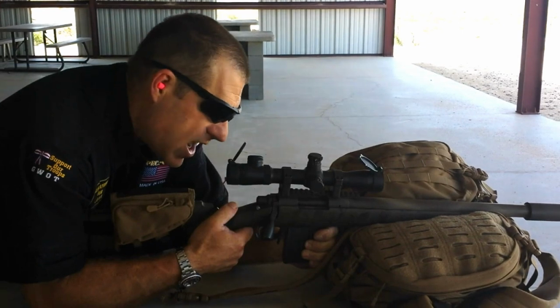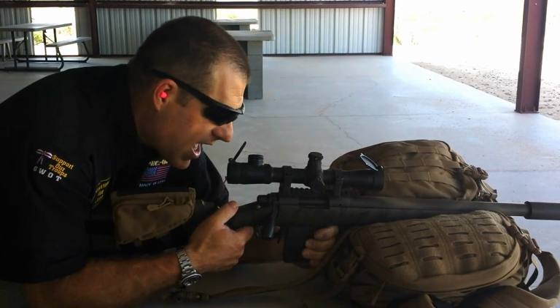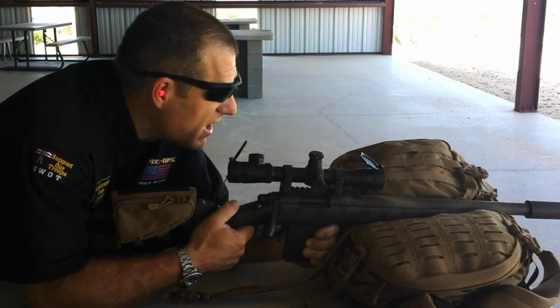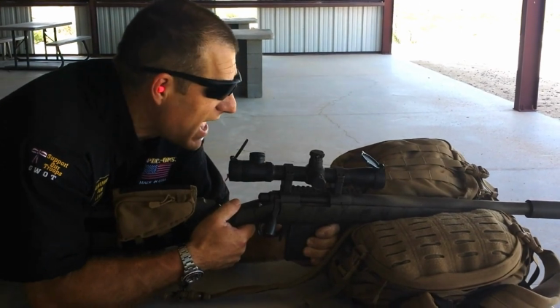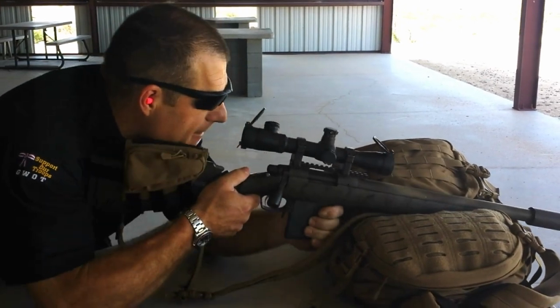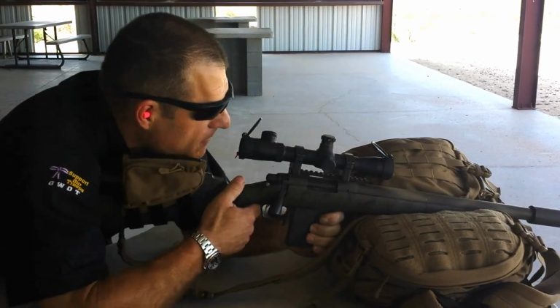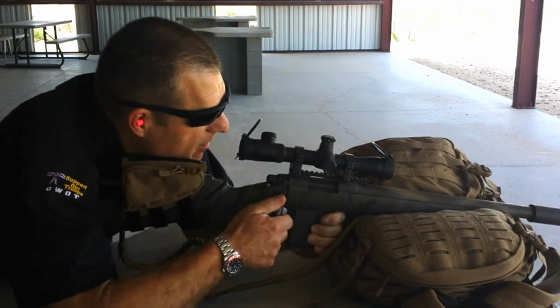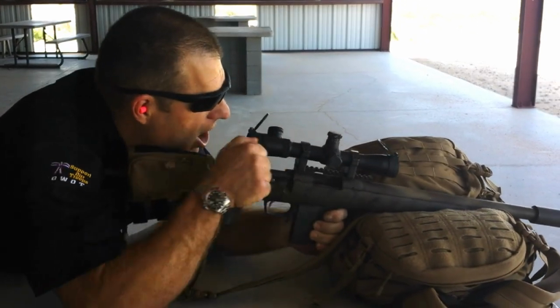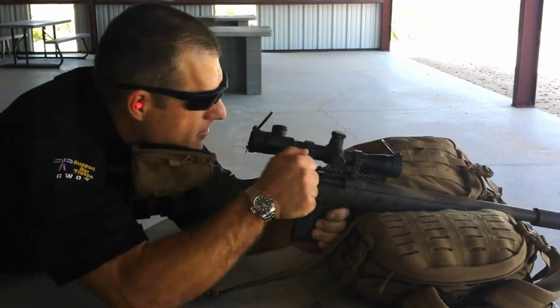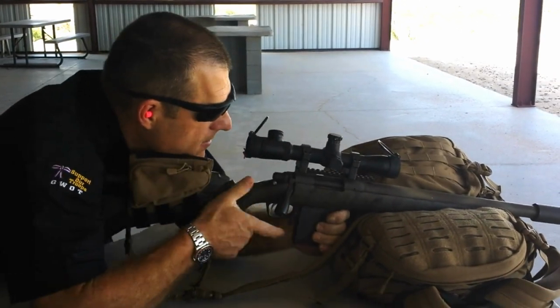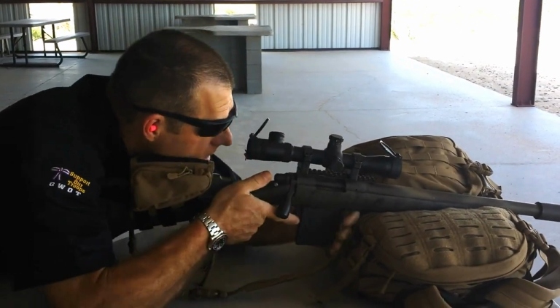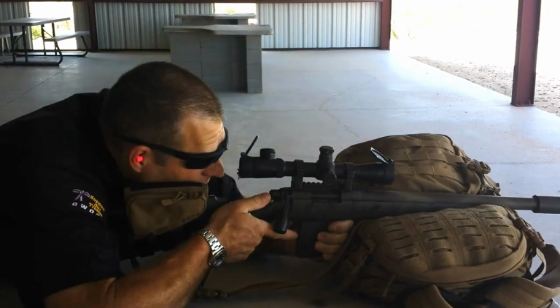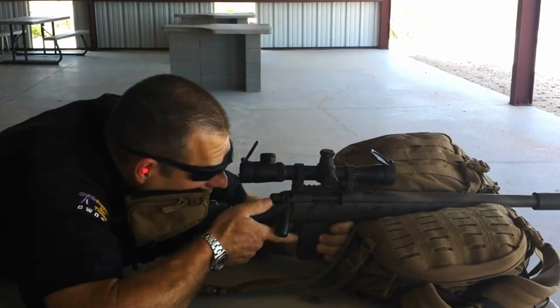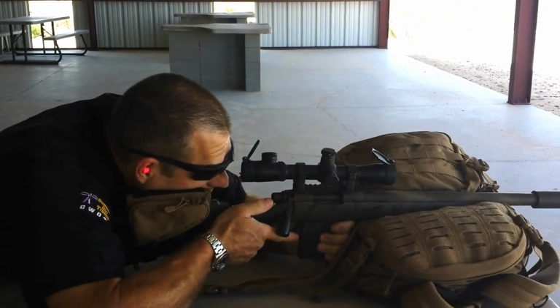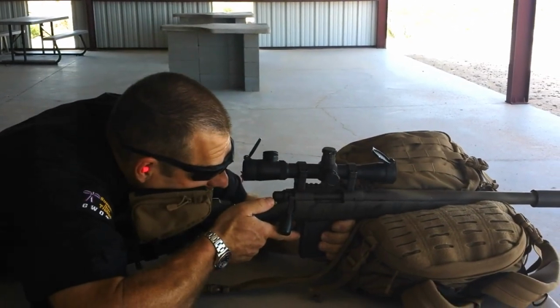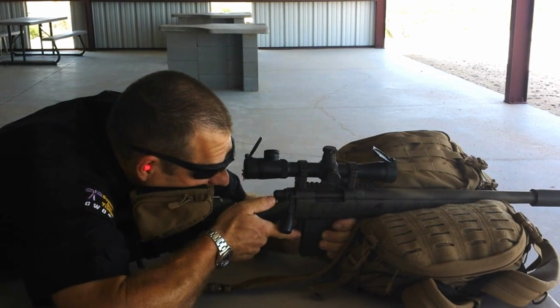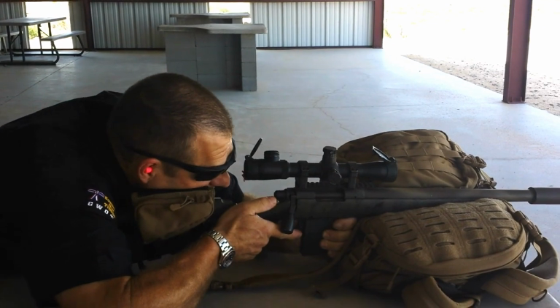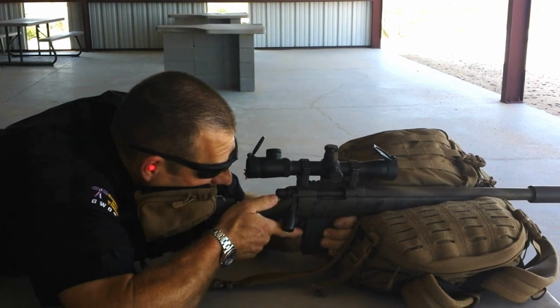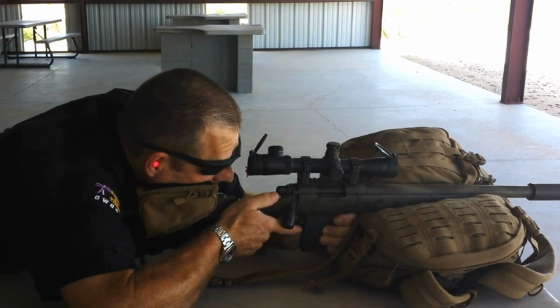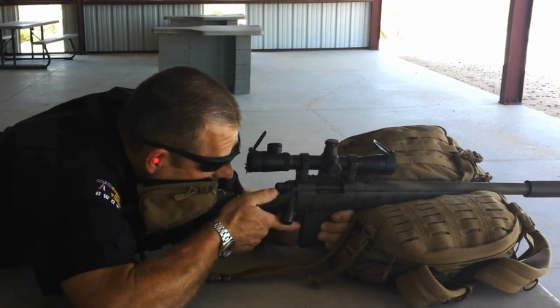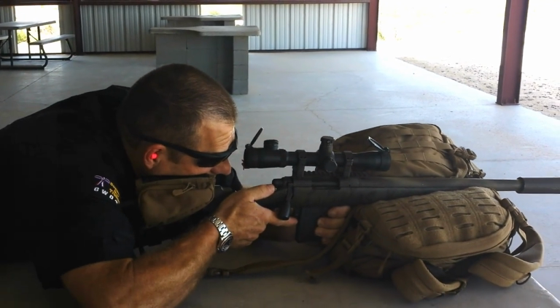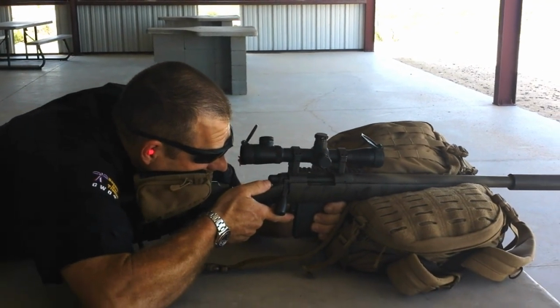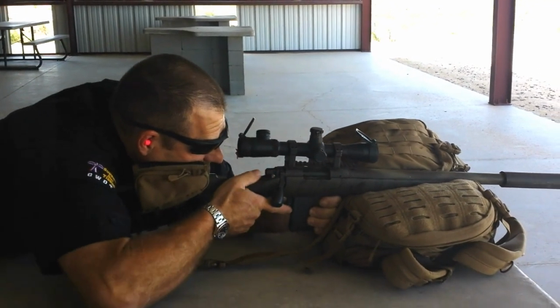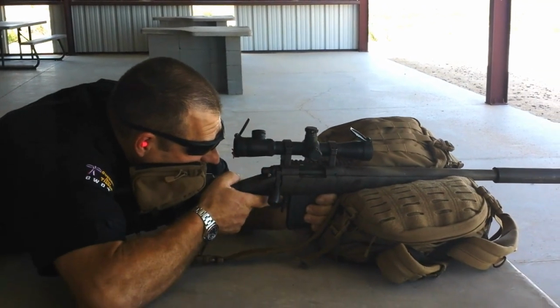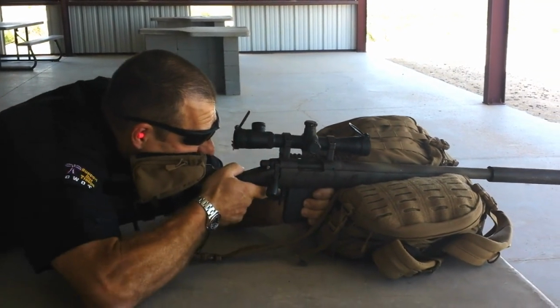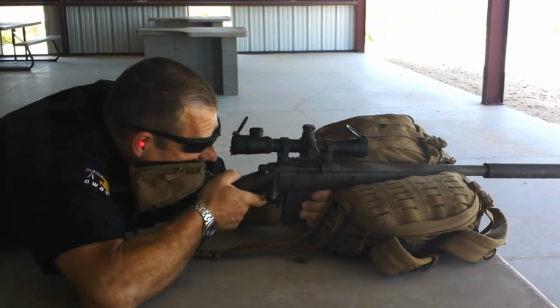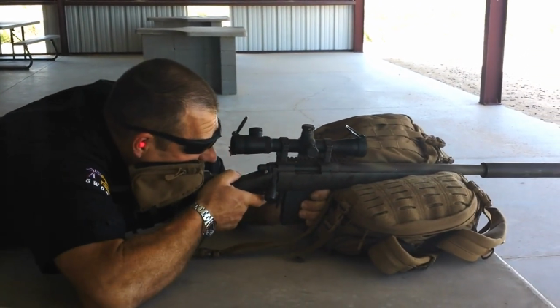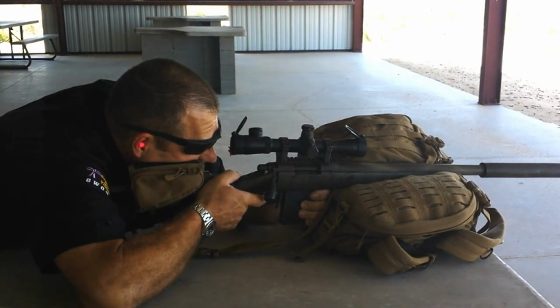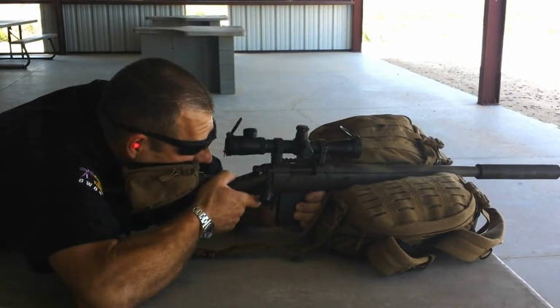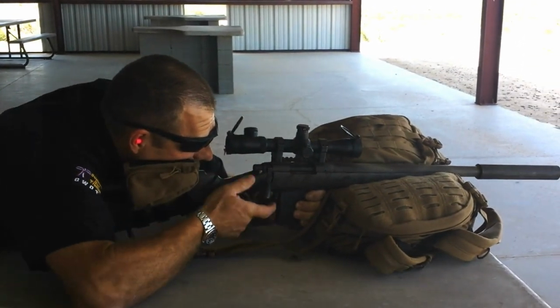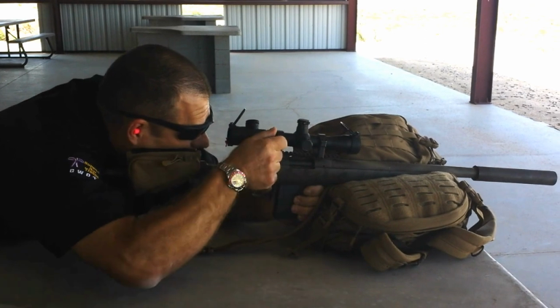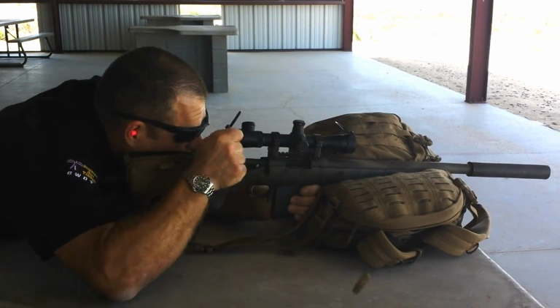Here we go. I'm going to get down in the weapon, I'm going to load, and I'm going to get ready to fire. I'm up. I'm on. Safety's off. And that was 100 meters.